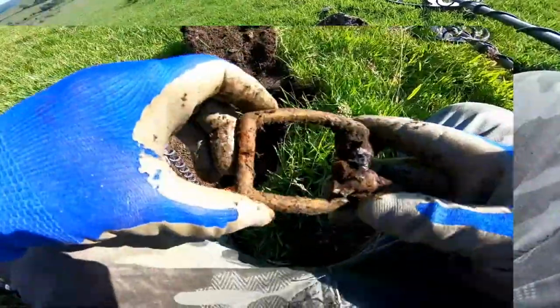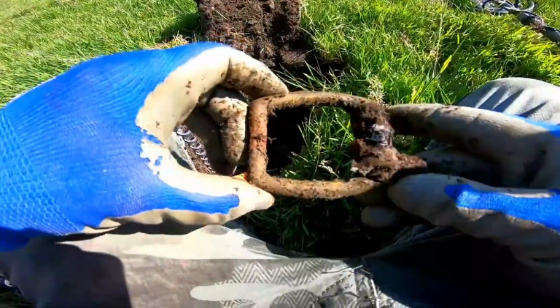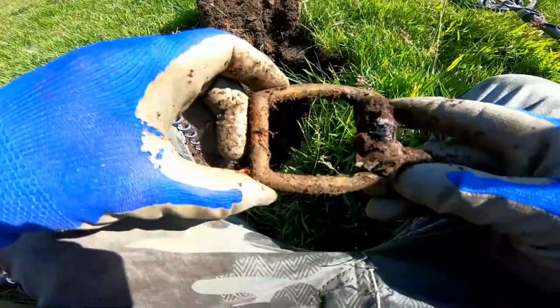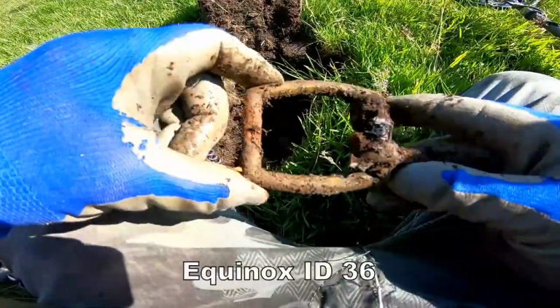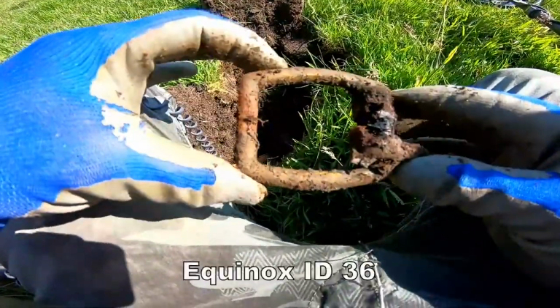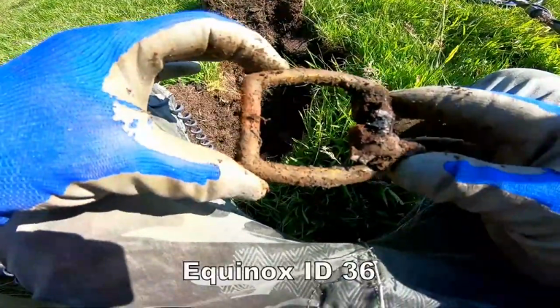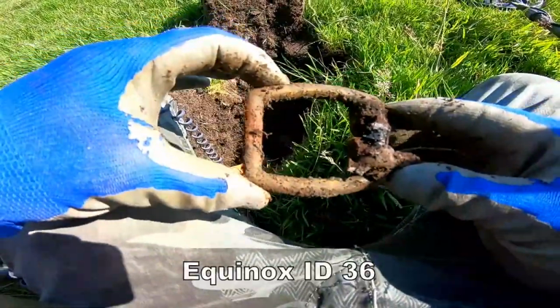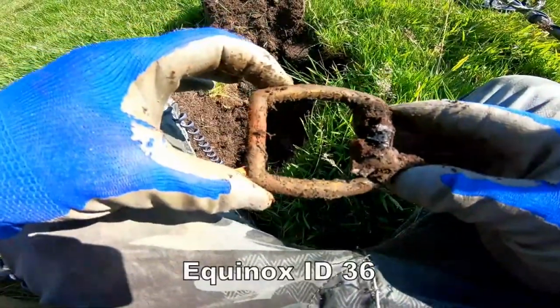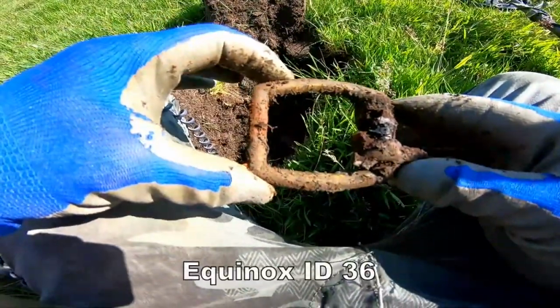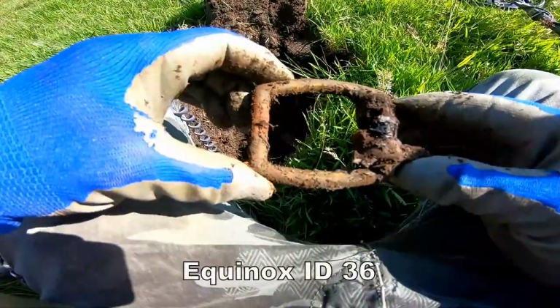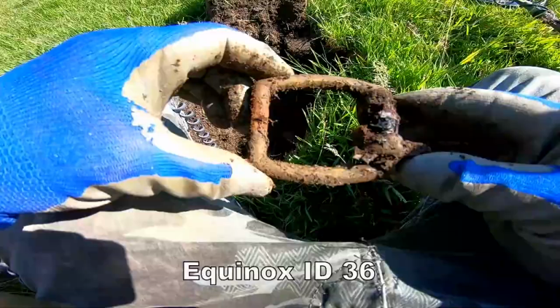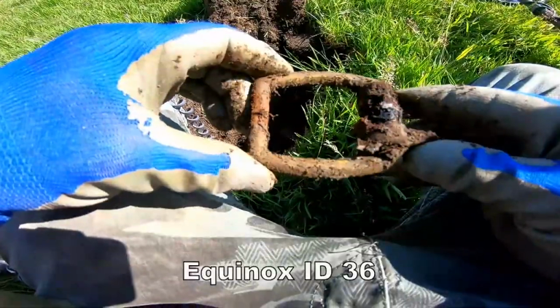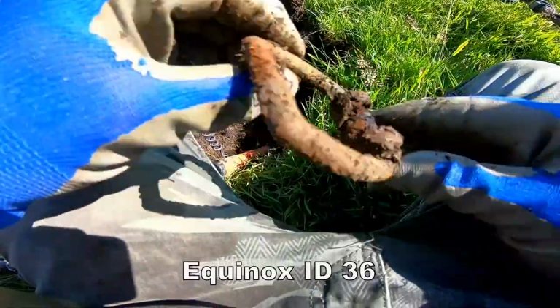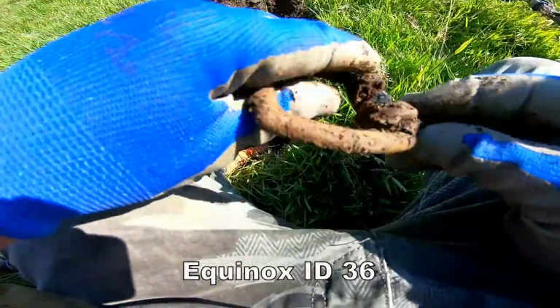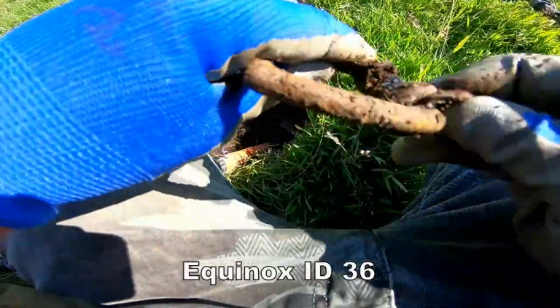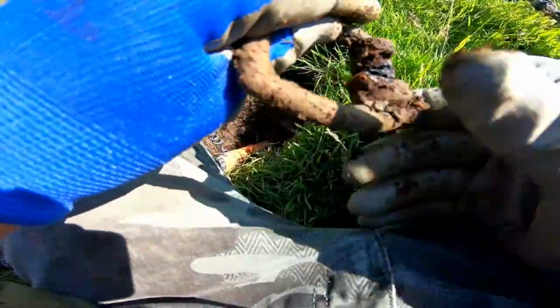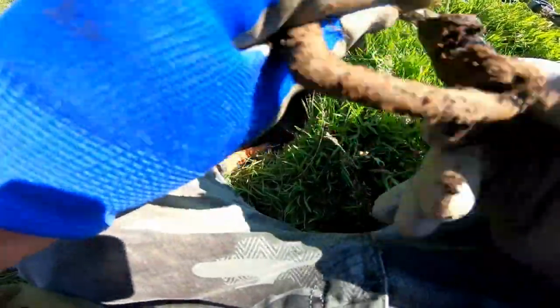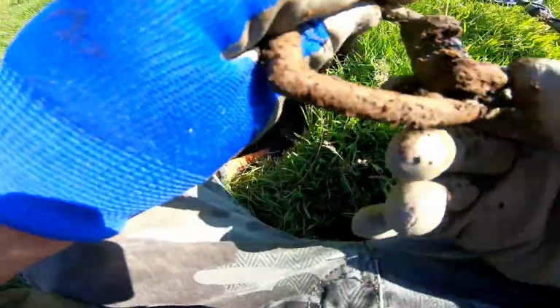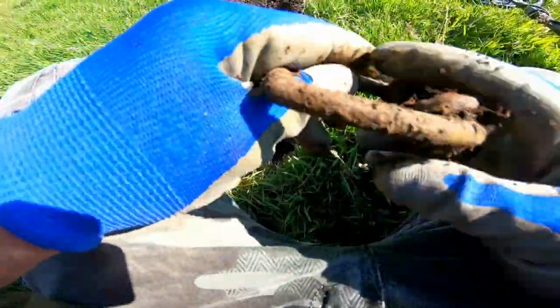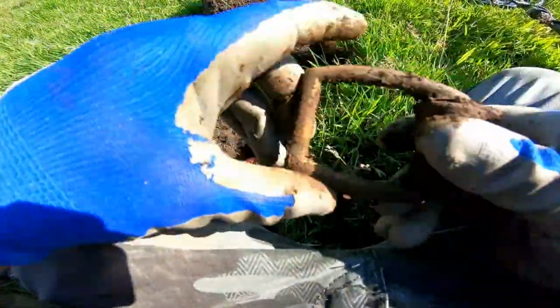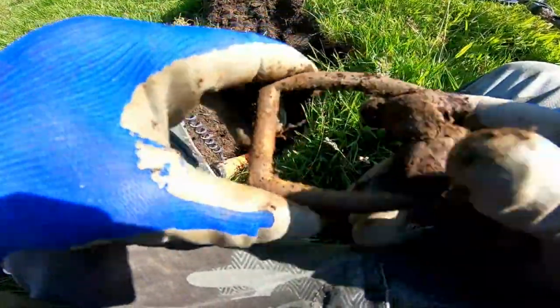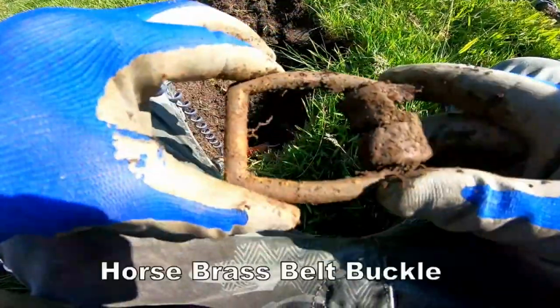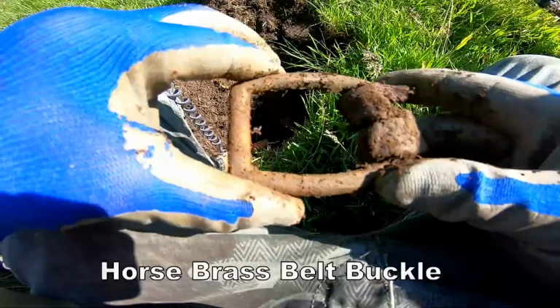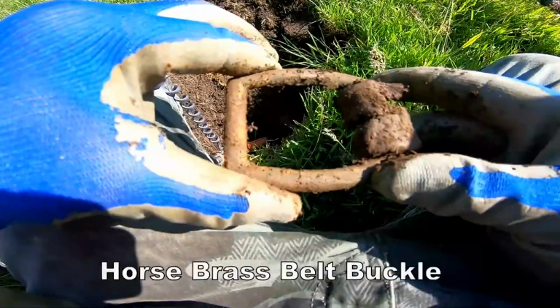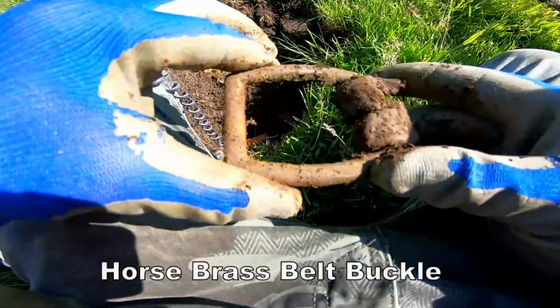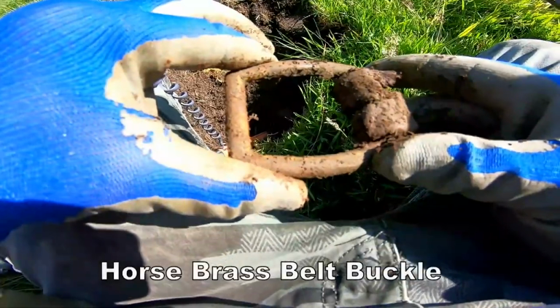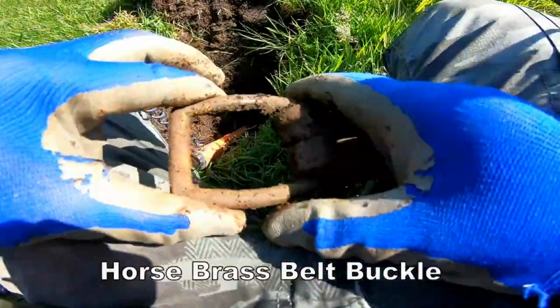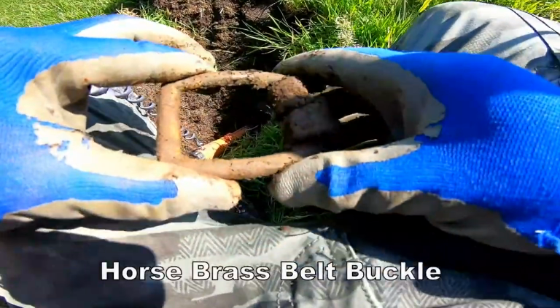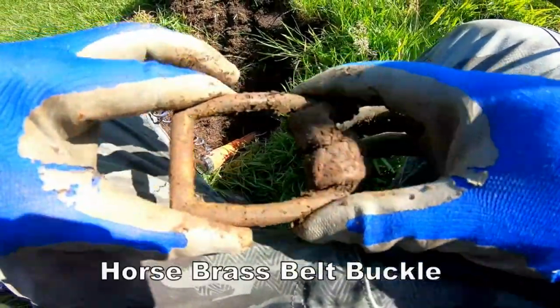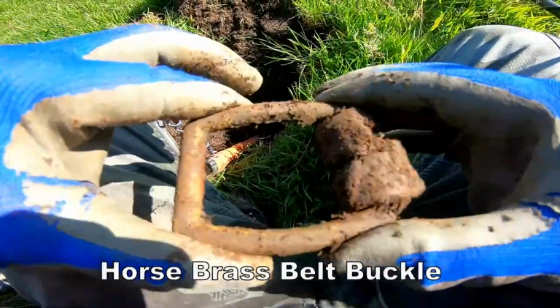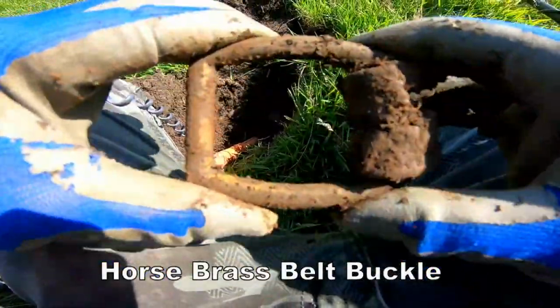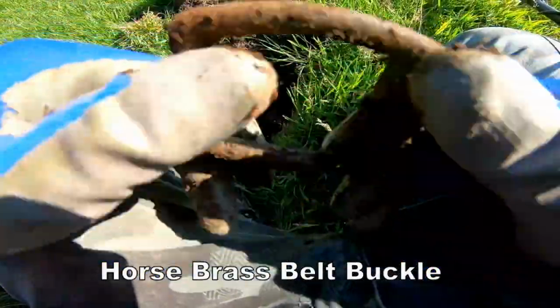Now that is one big buckle — huge. Definitely for an animal. Unusual size for me; I've never found one this big. Very big. Reading 36 on that.